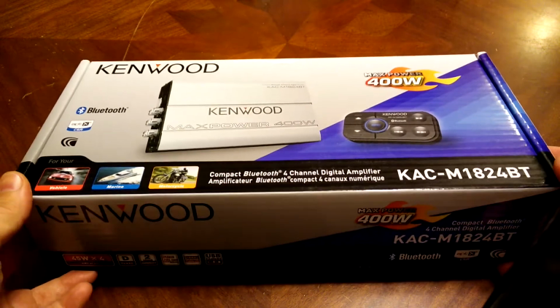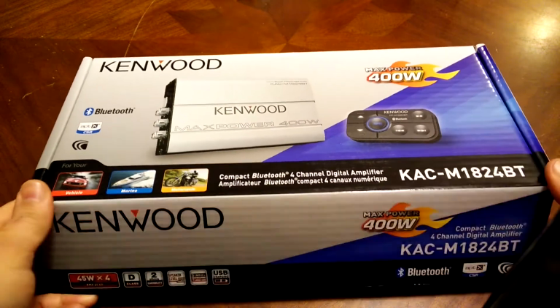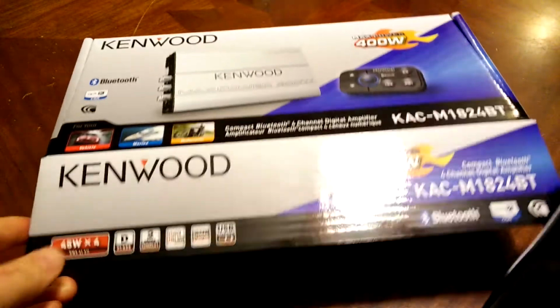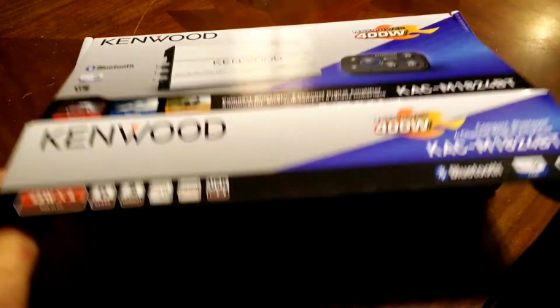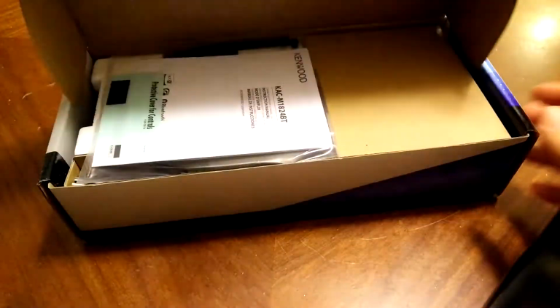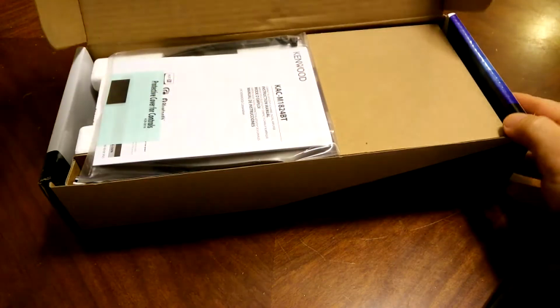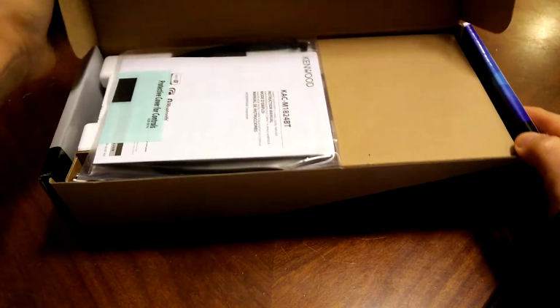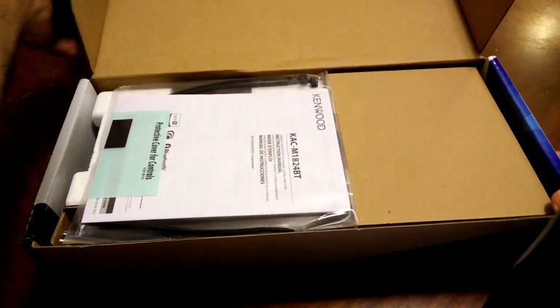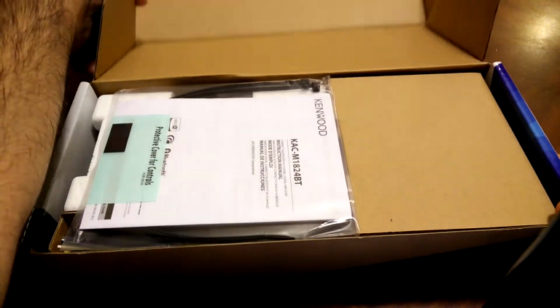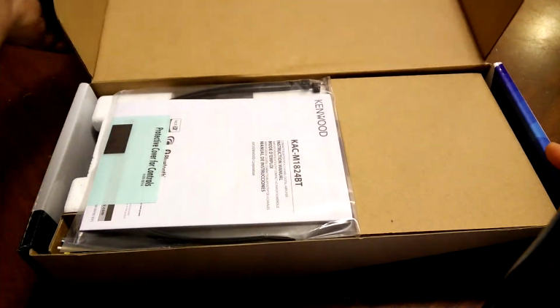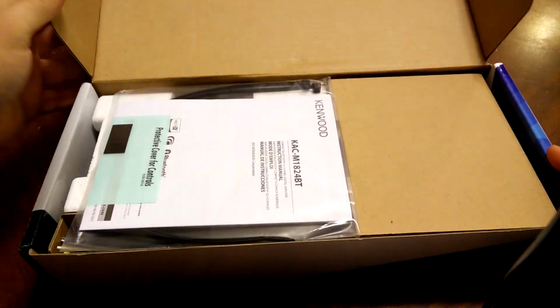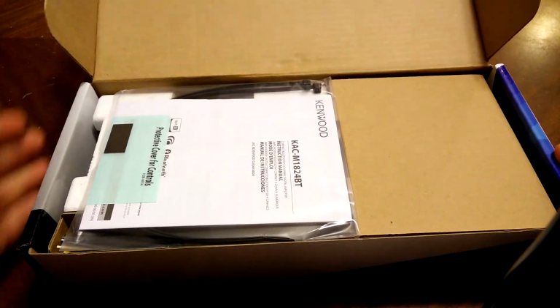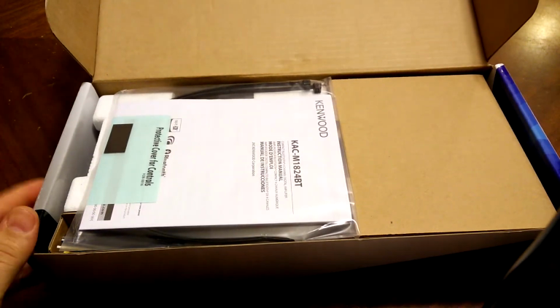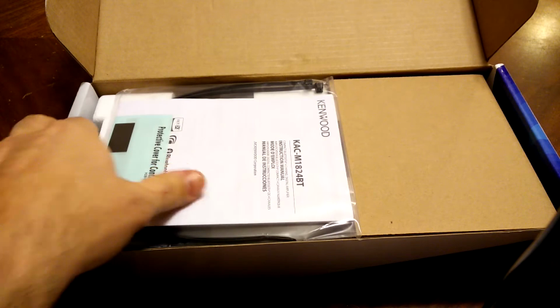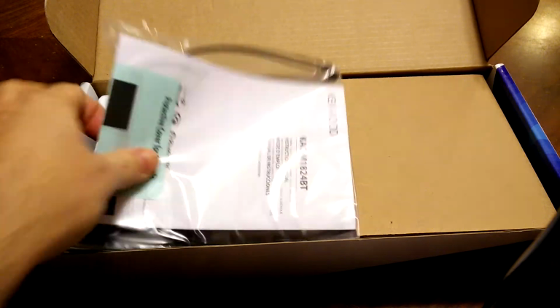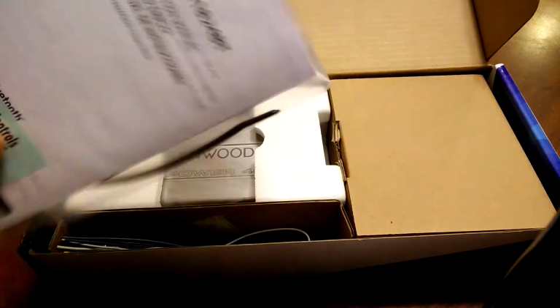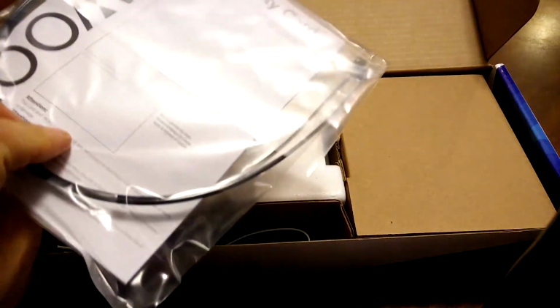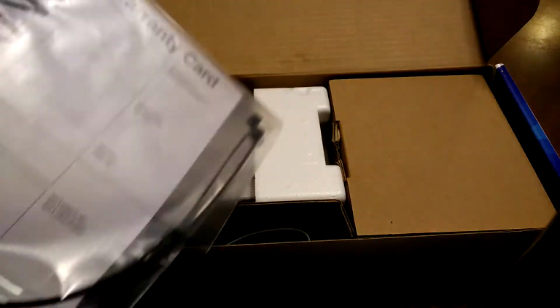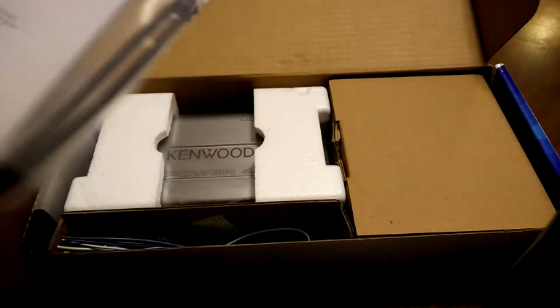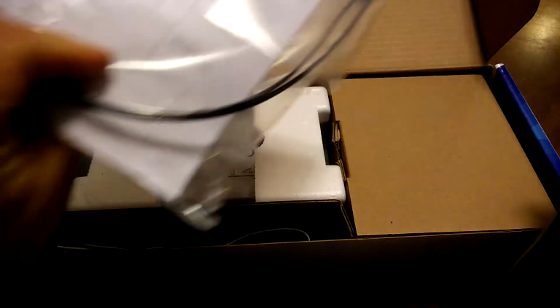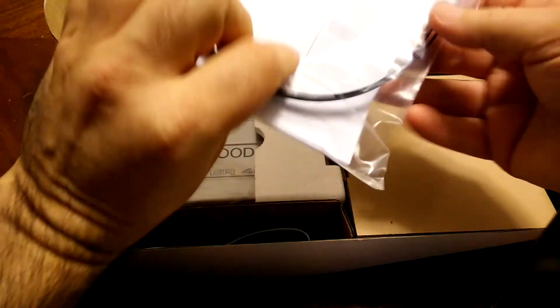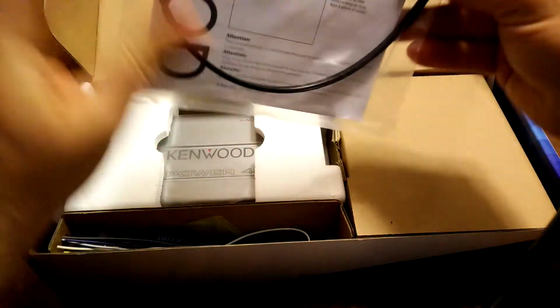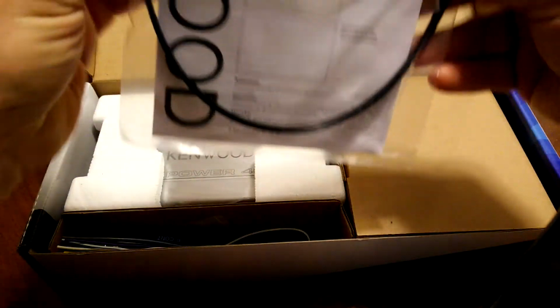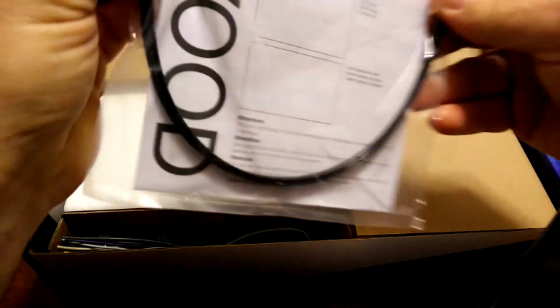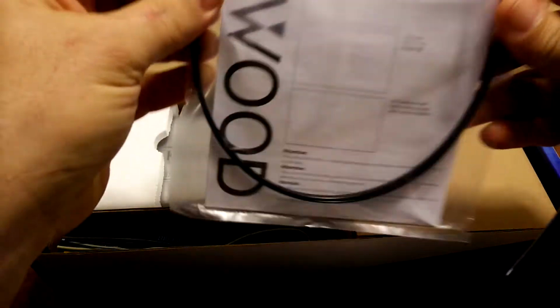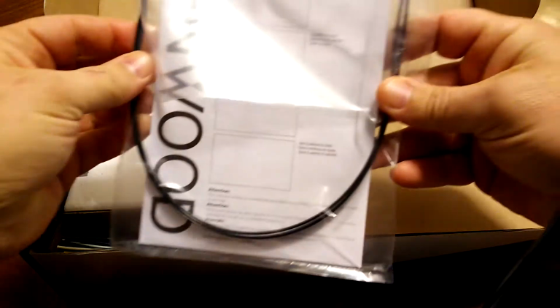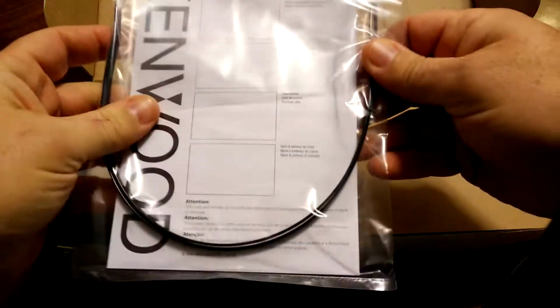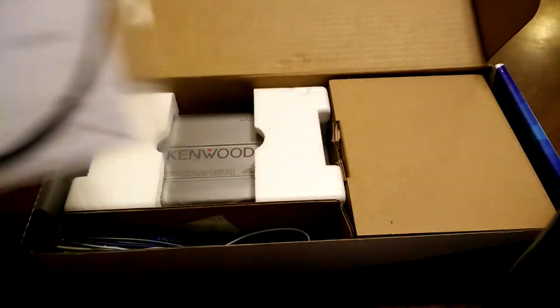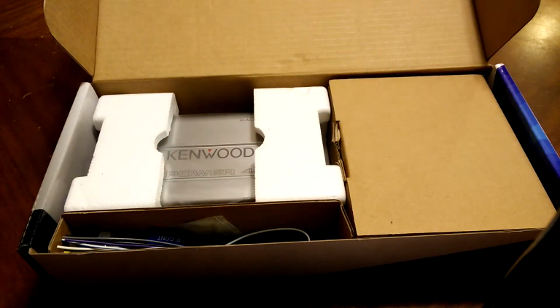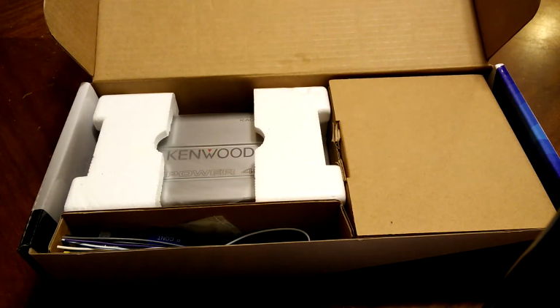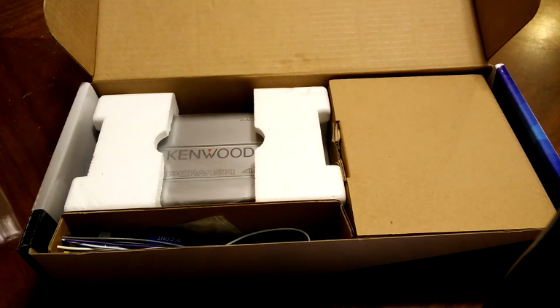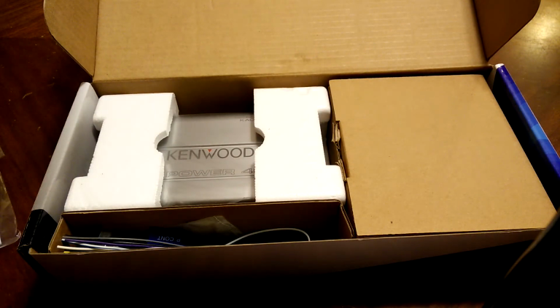I just picked this up — it came today. Here's the box. There's a manual, and looks like there are some zip ties included here, not sure for what.